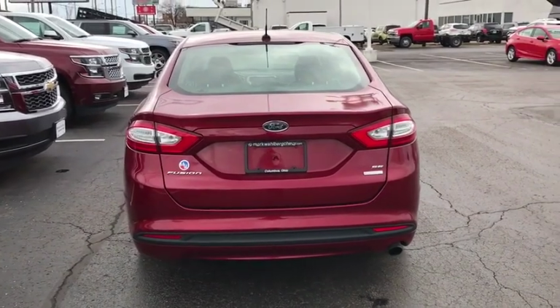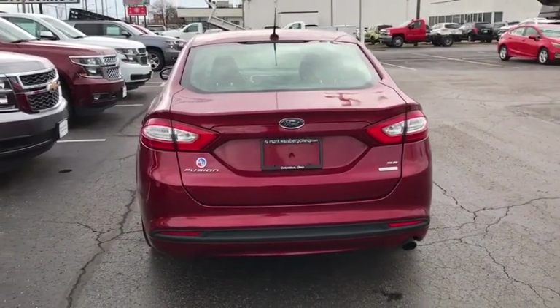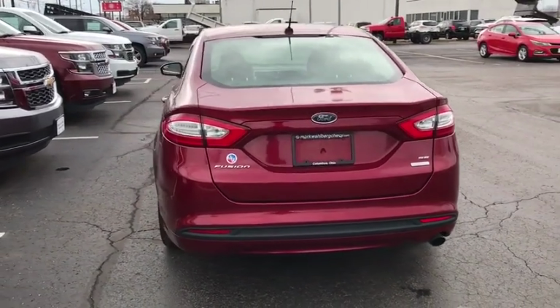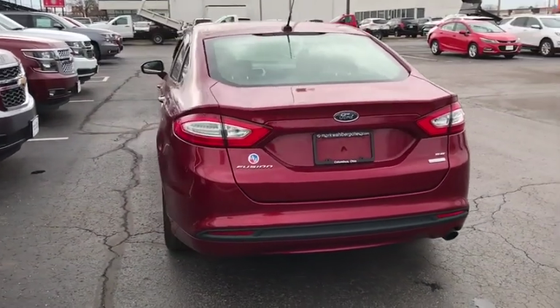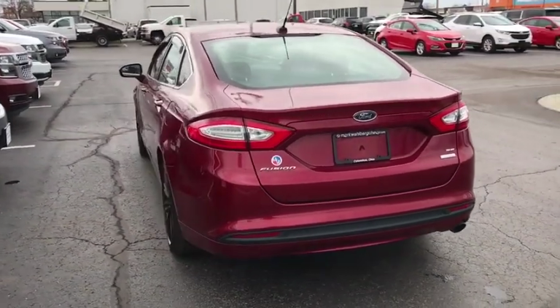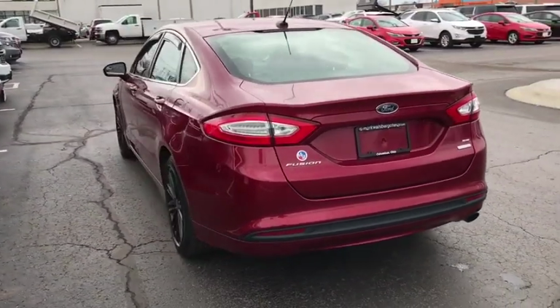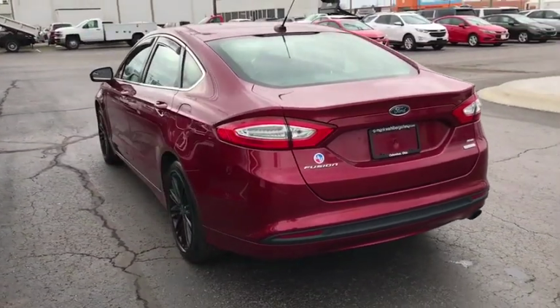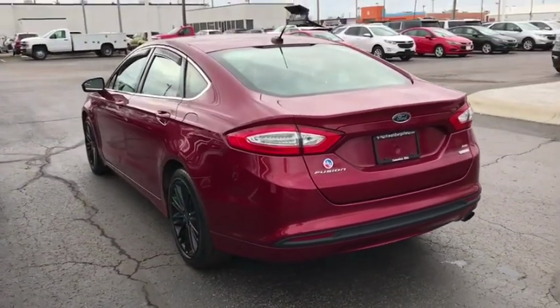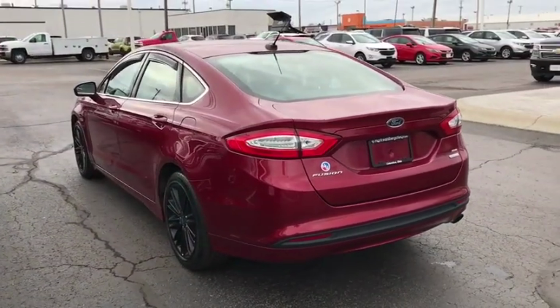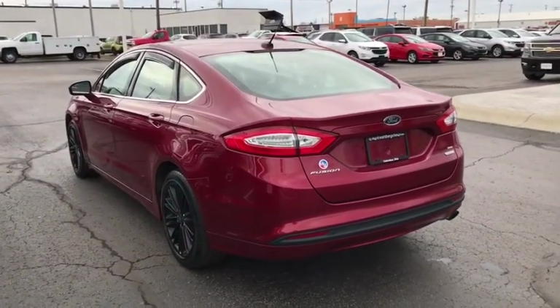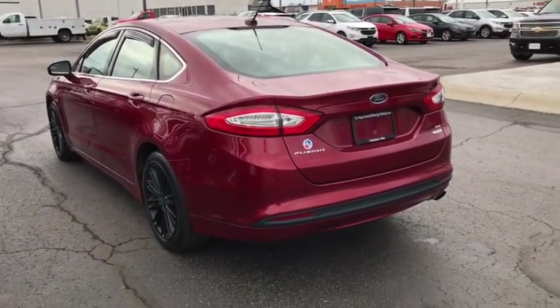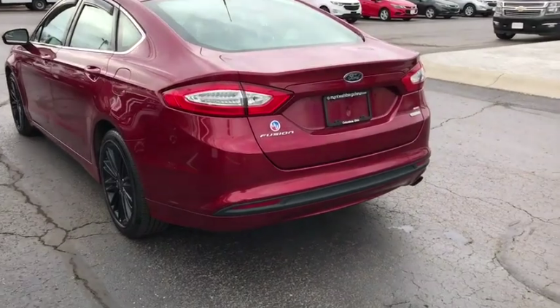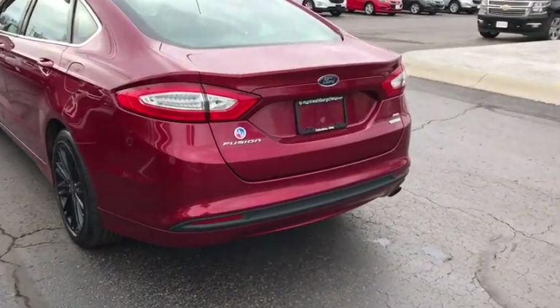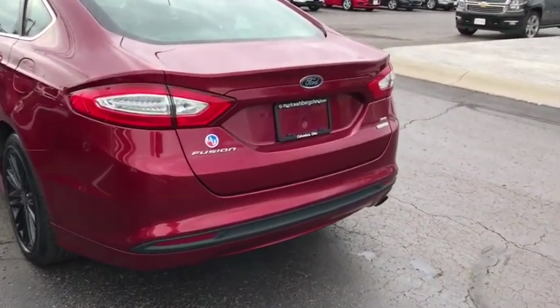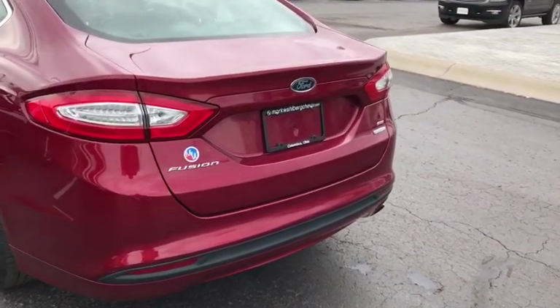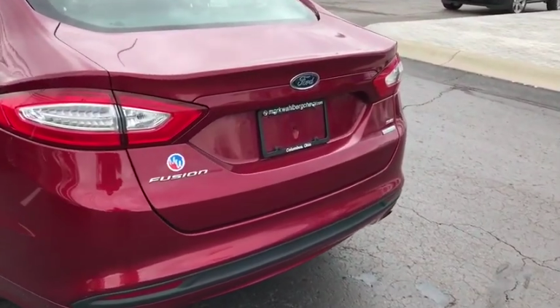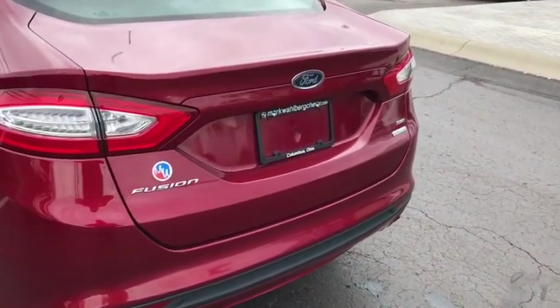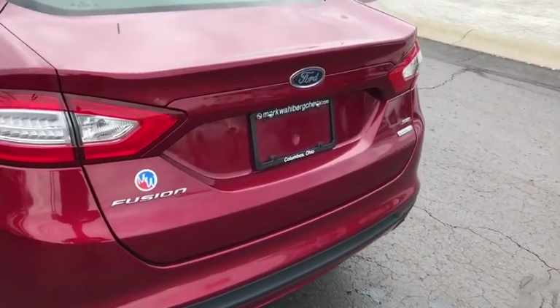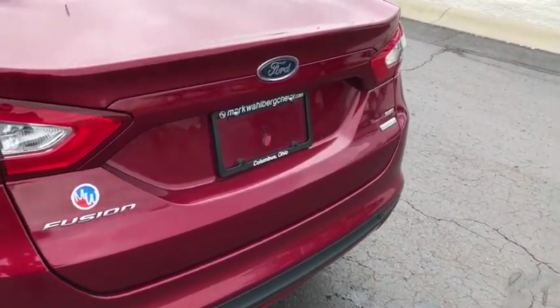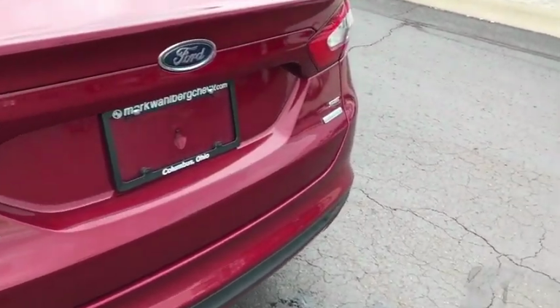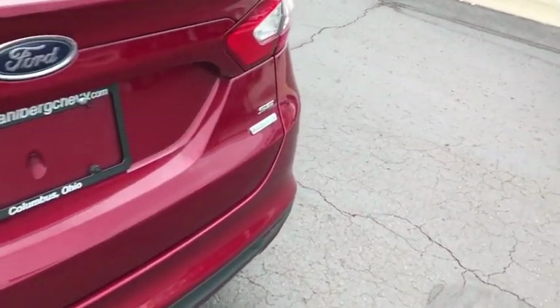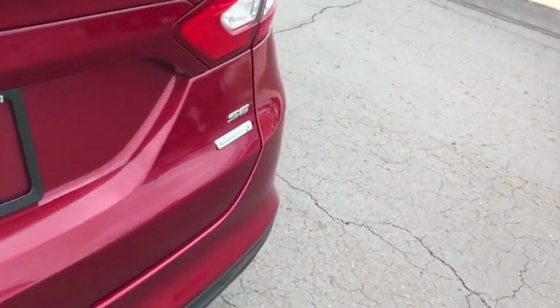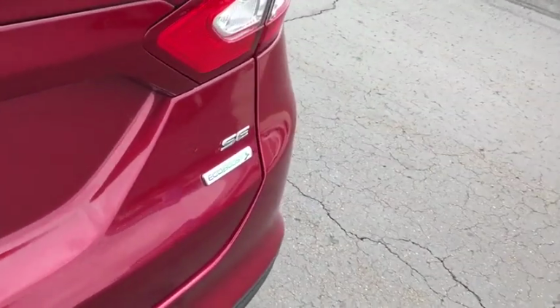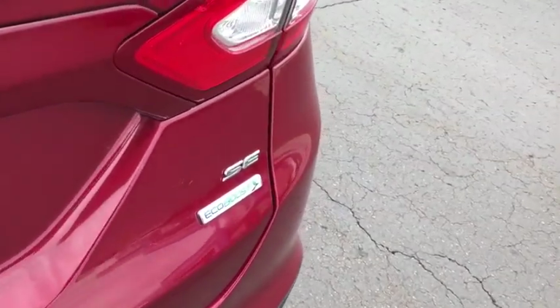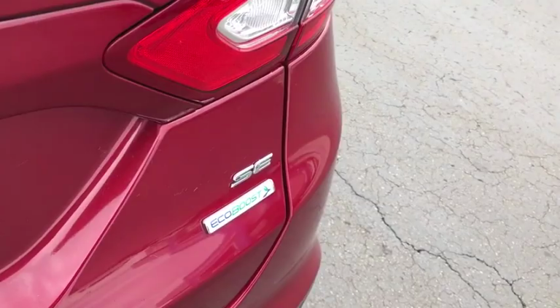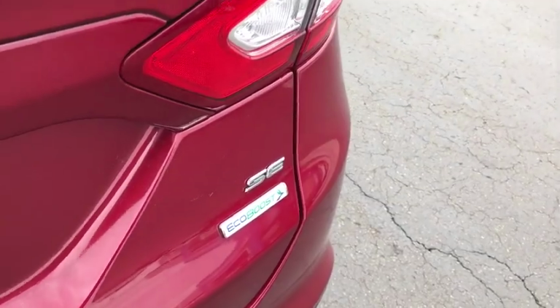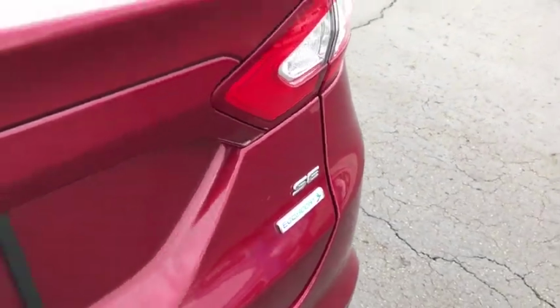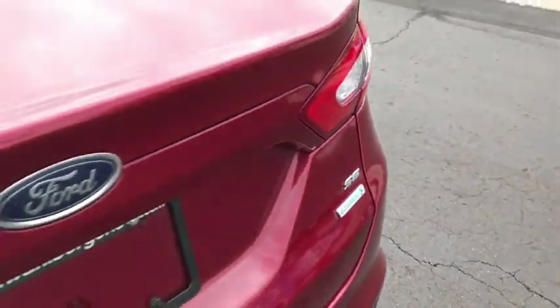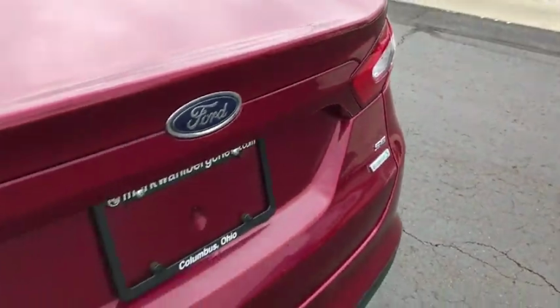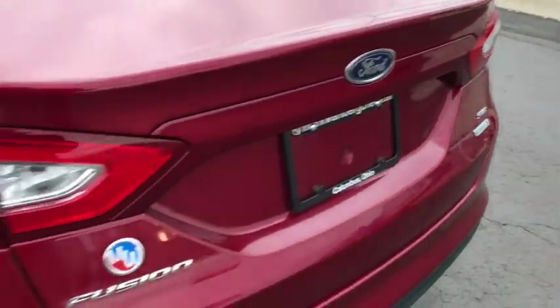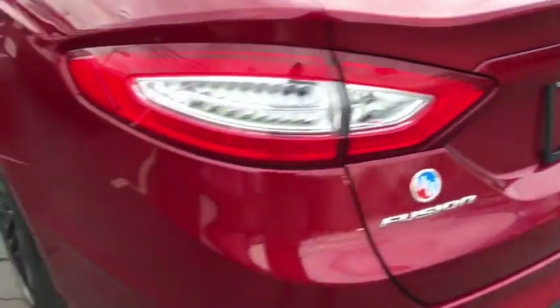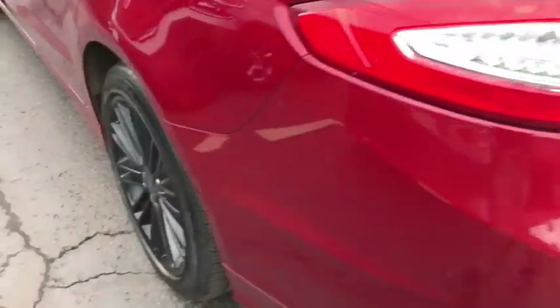Brake assist, panic alarm, tachometer, overhead console, front reading lamp, driver vanity mirror, front bucket seats. This isn't just a vehicle, it's an experience. So stop in for a test drive today.